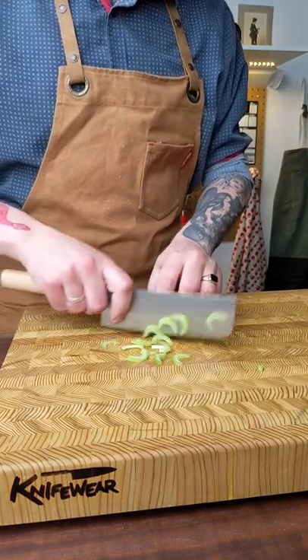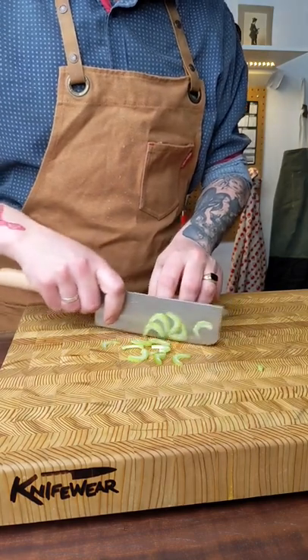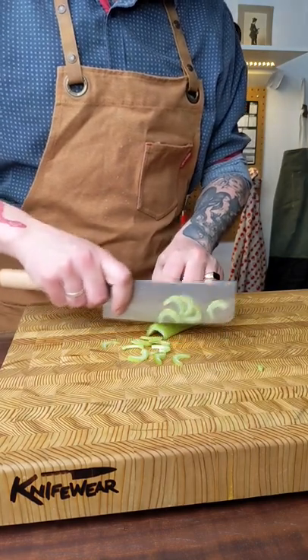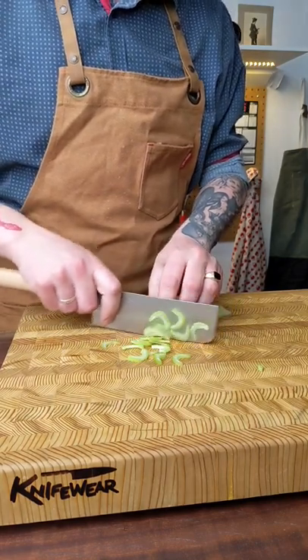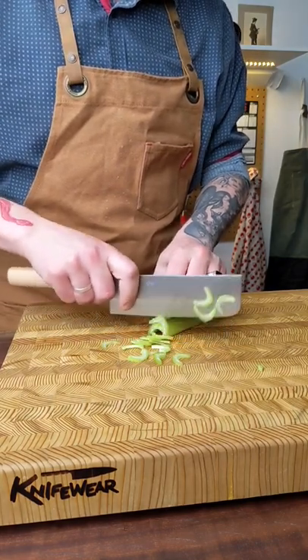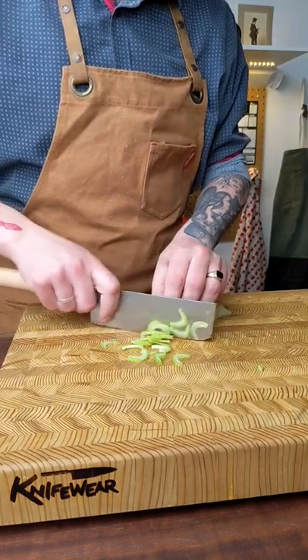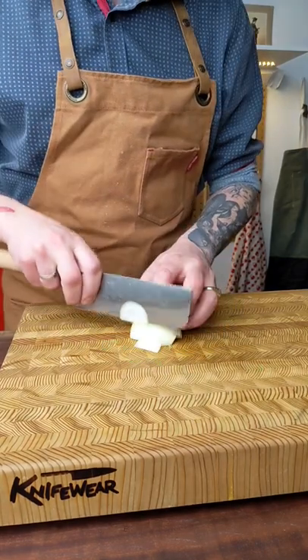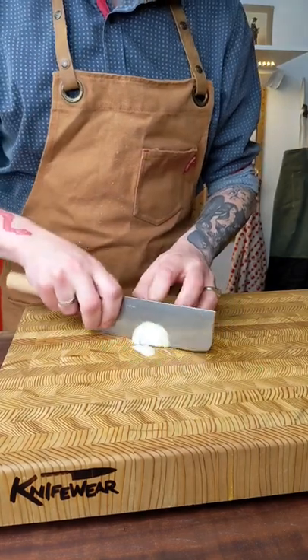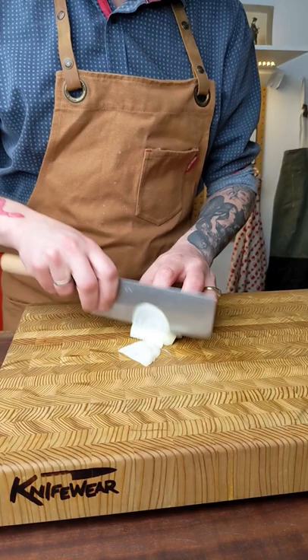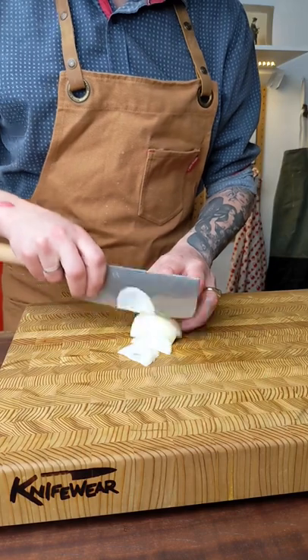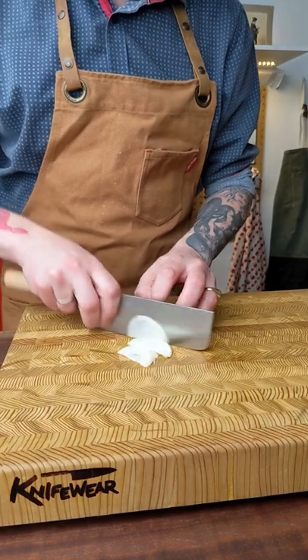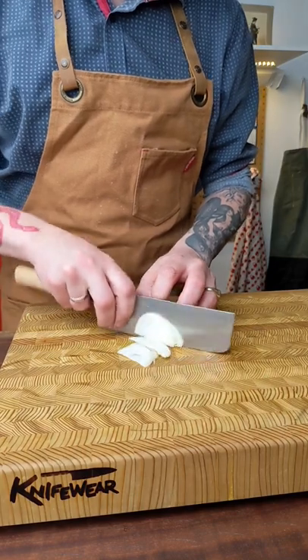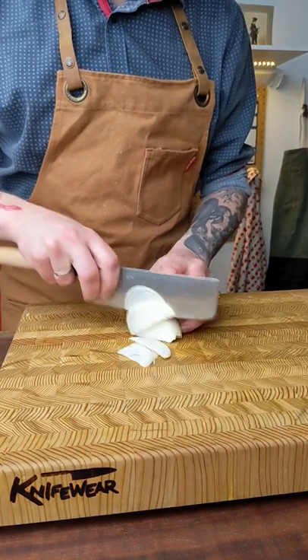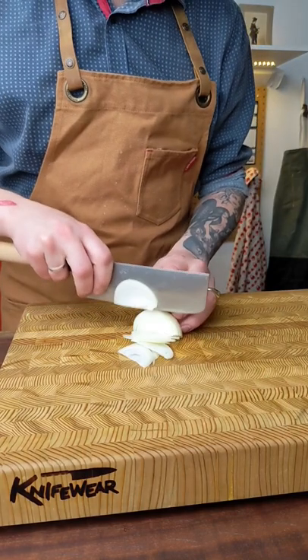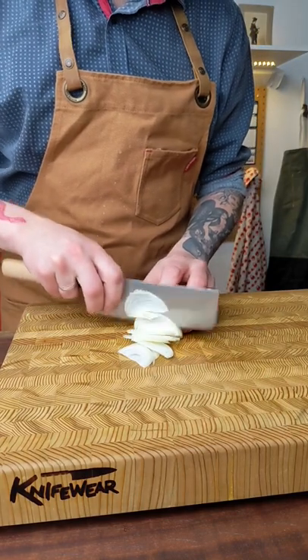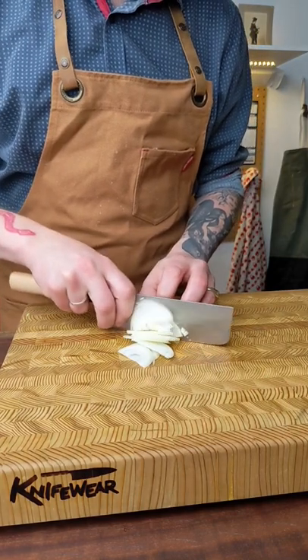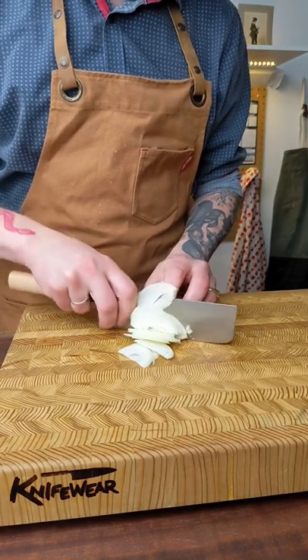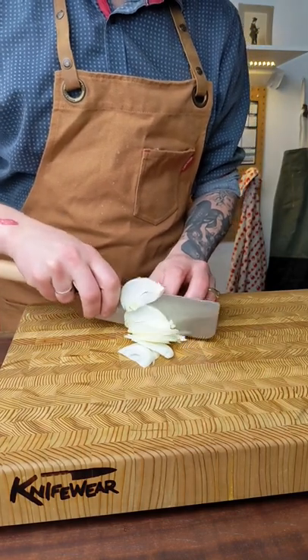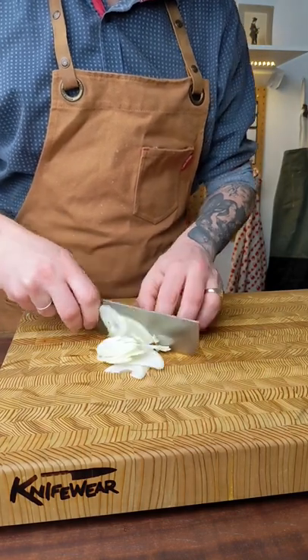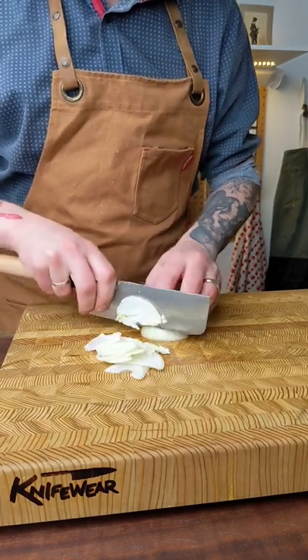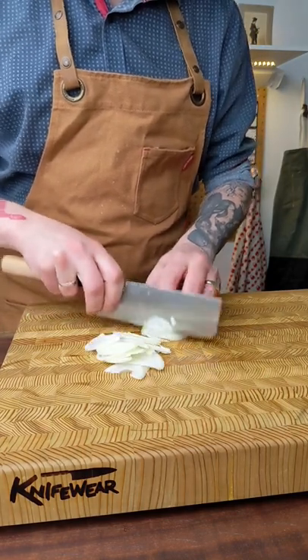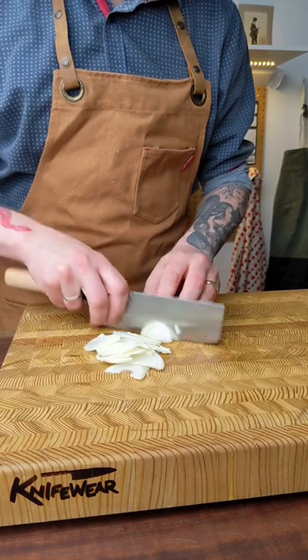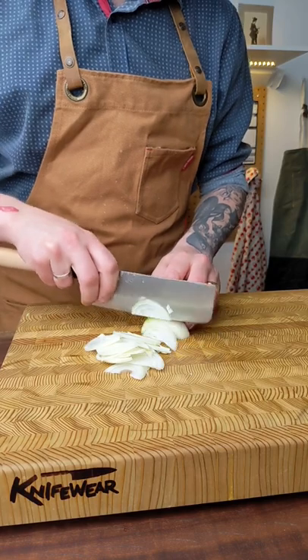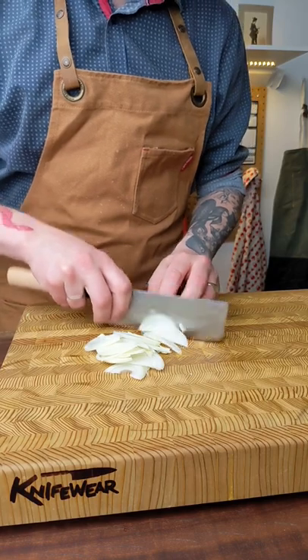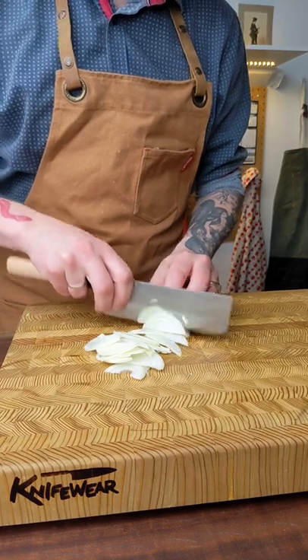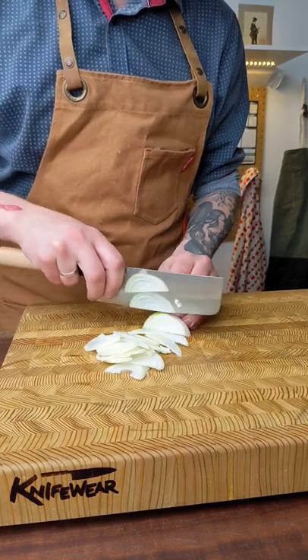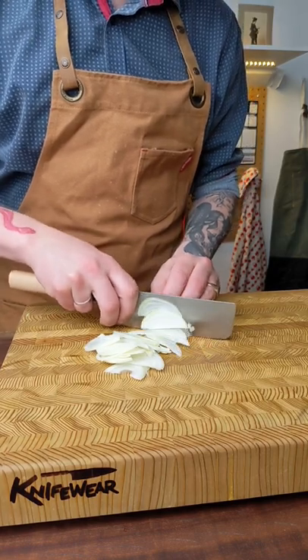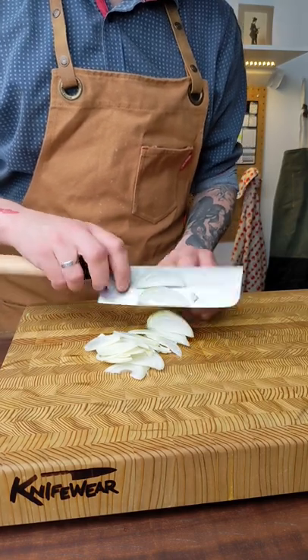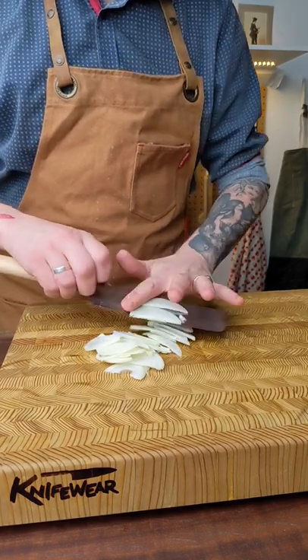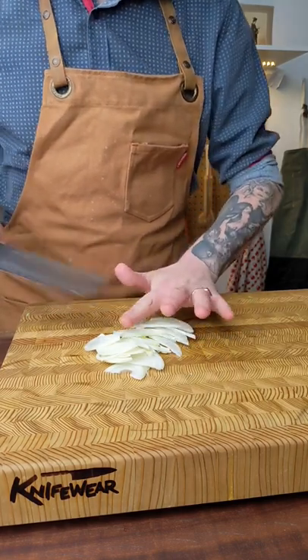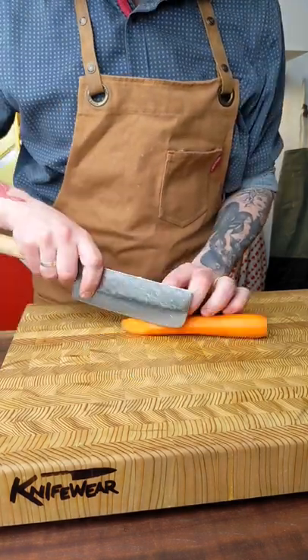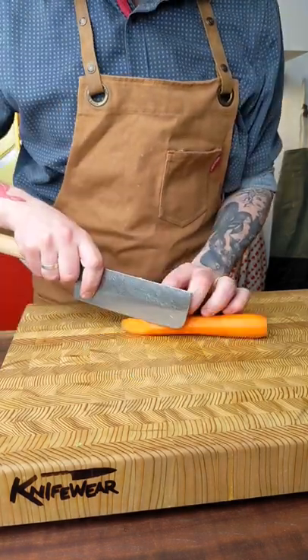It cuts a bit differently than what we're used to in the West. It doesn't rock — it's more of a sliding cut. I like to slide the knife forward most of the time. You can slide it backwards too, but once you get used to it, it's a really, really efficient shape.